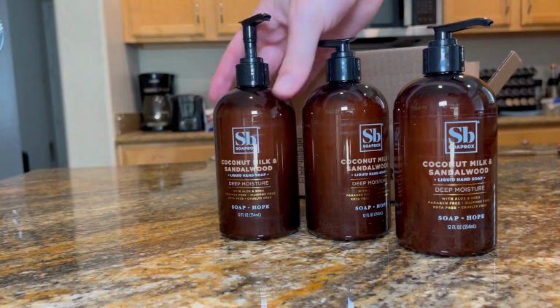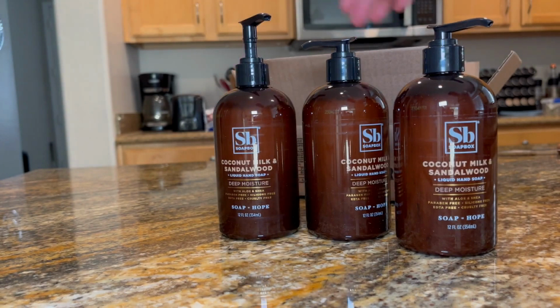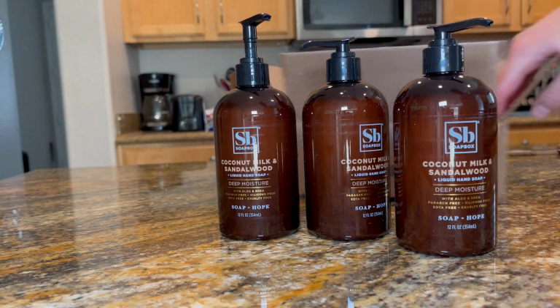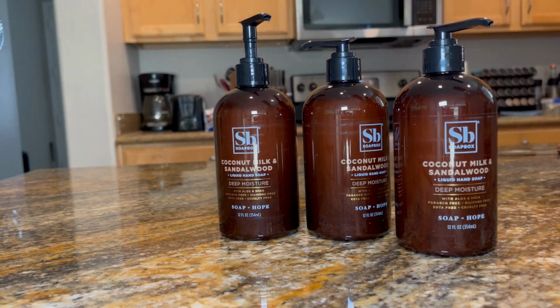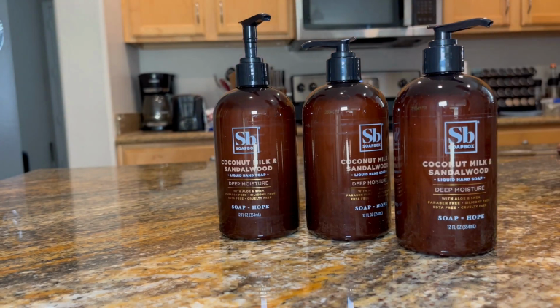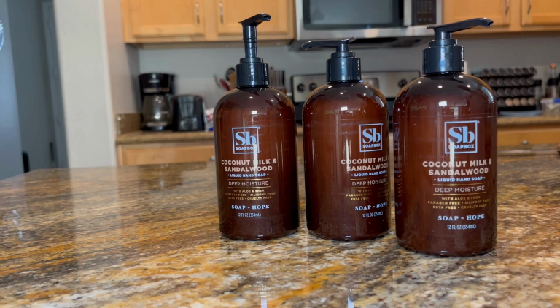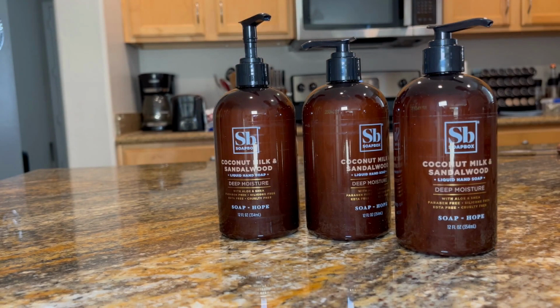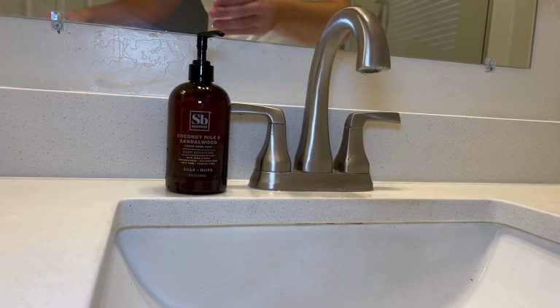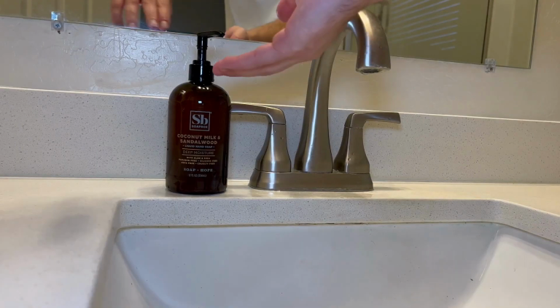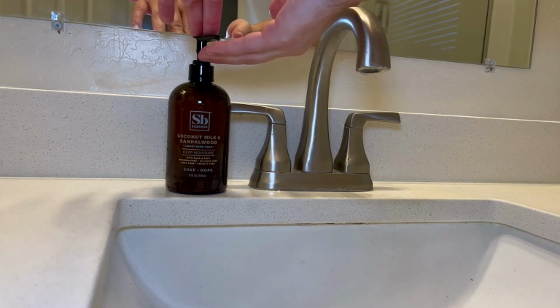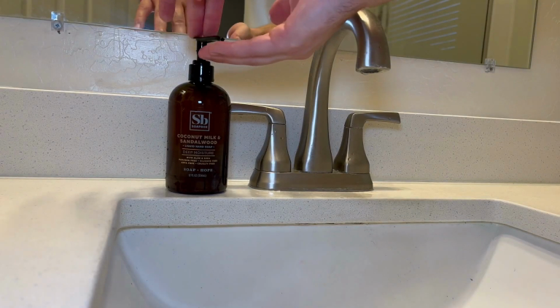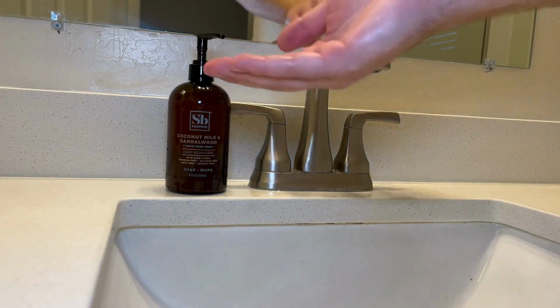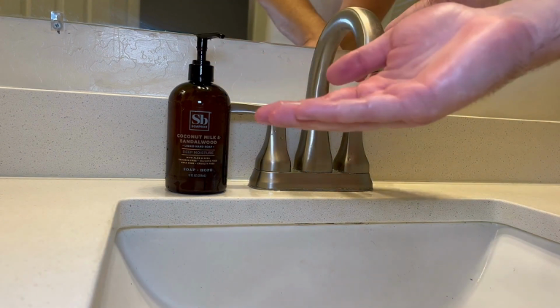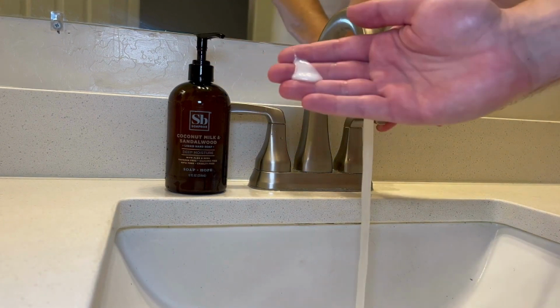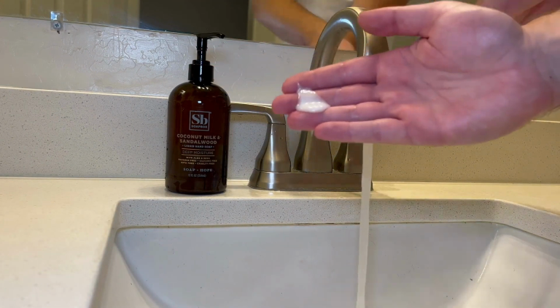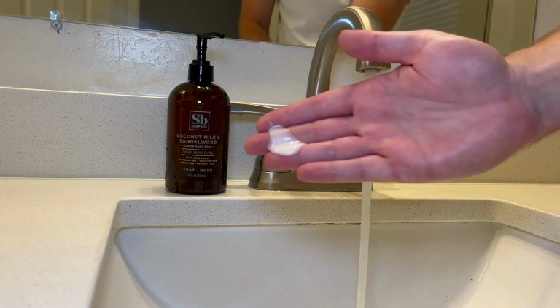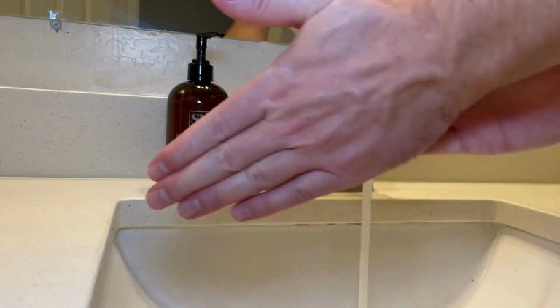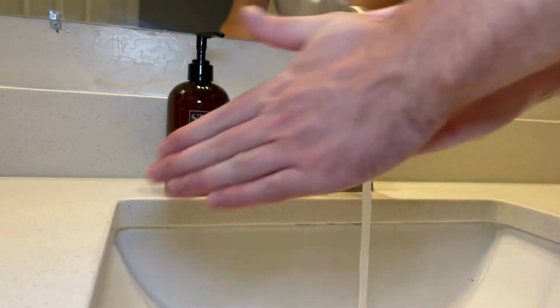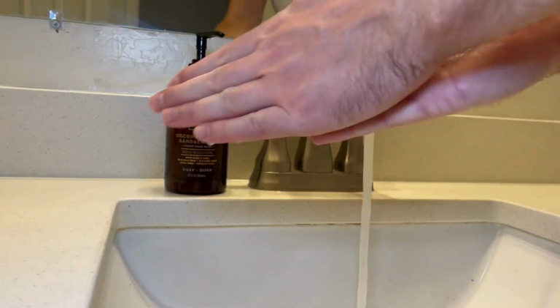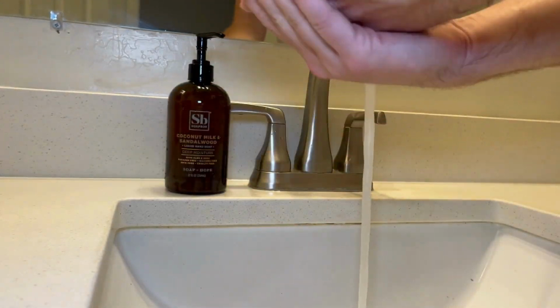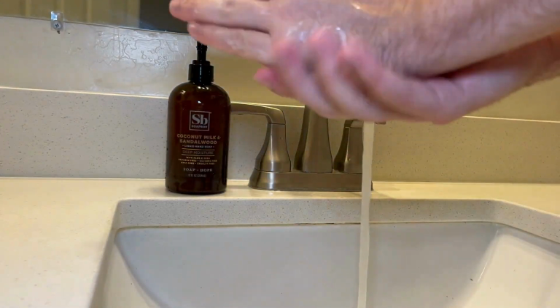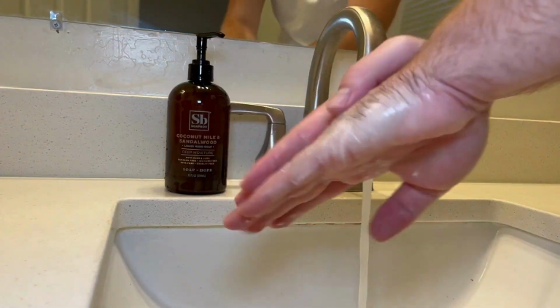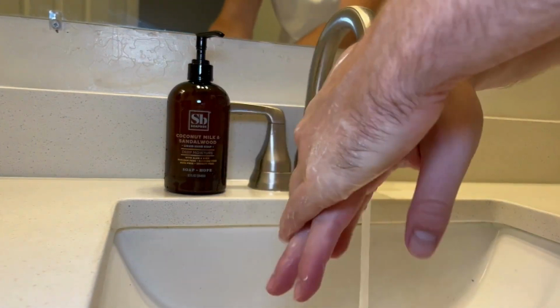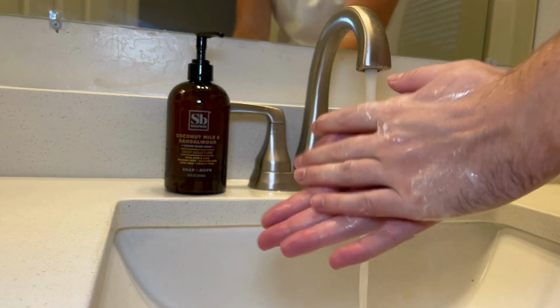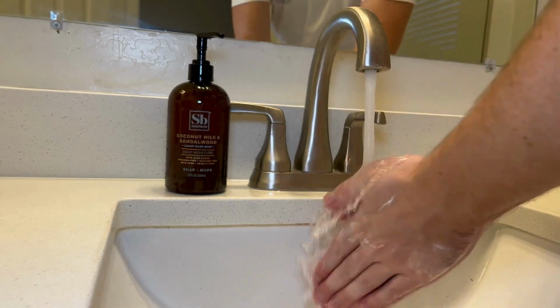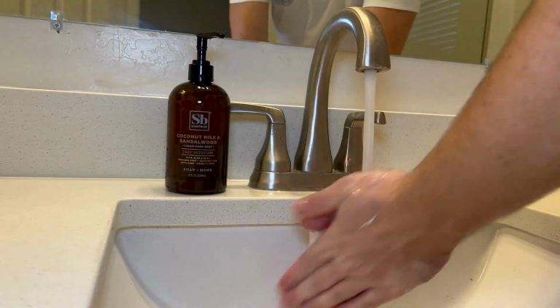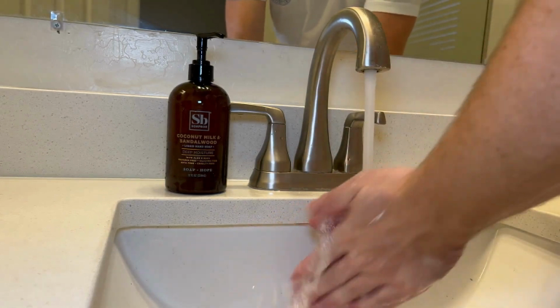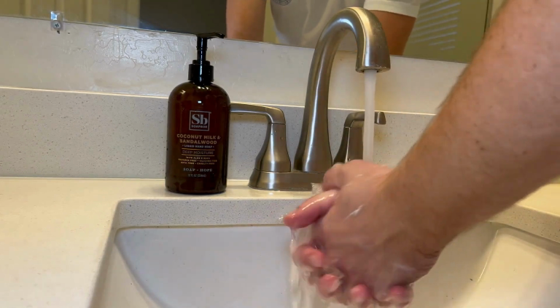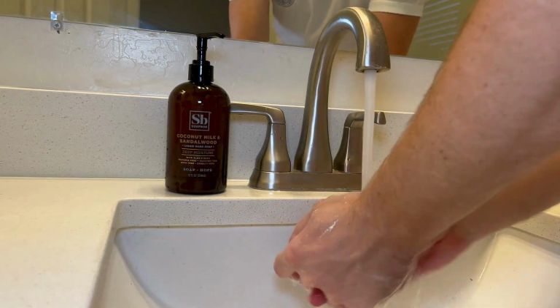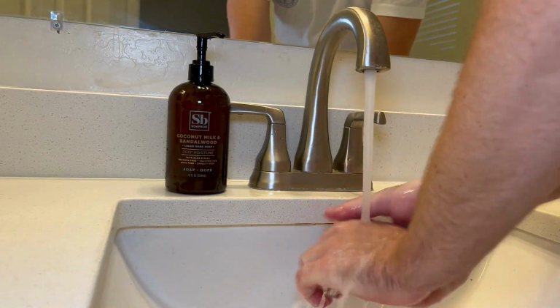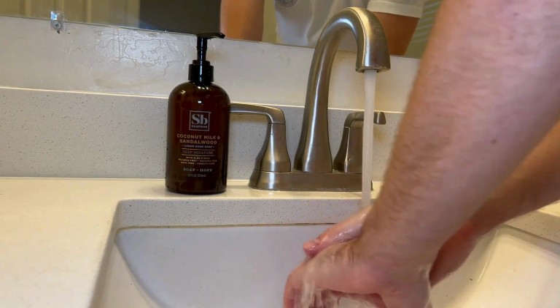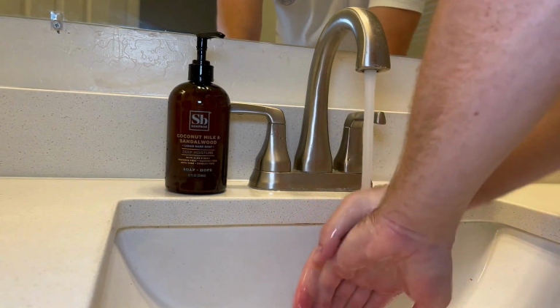Check out this vegan soap from Soapbox. It's made right here in the United States, and what's really cool about this brand is that for every purchase they donate three bars of soap to someone in need, so you can help people out just by buying soap, which I think is pretty cool.